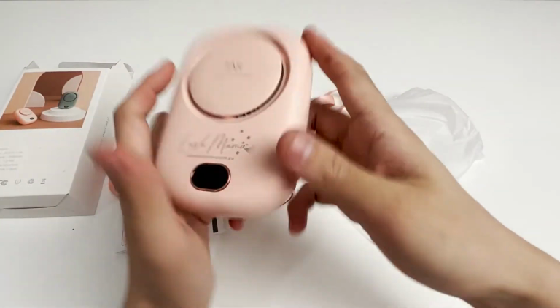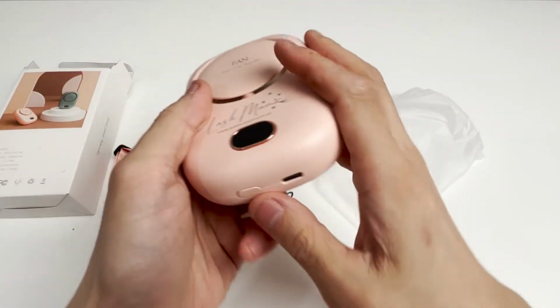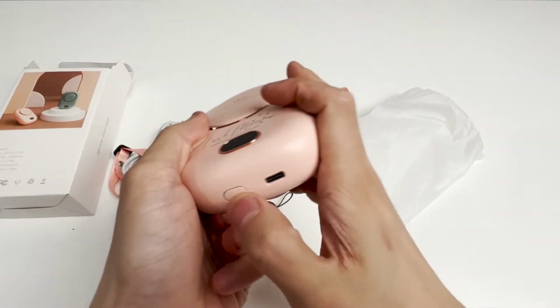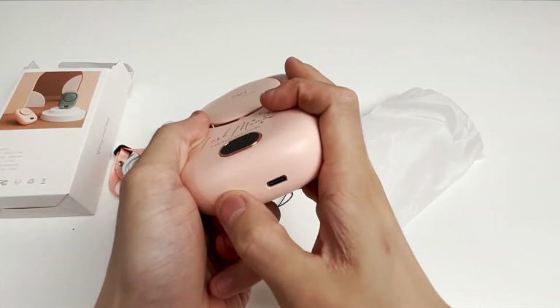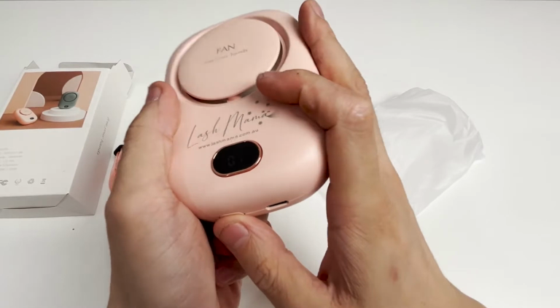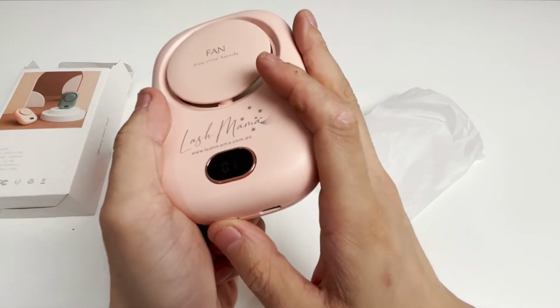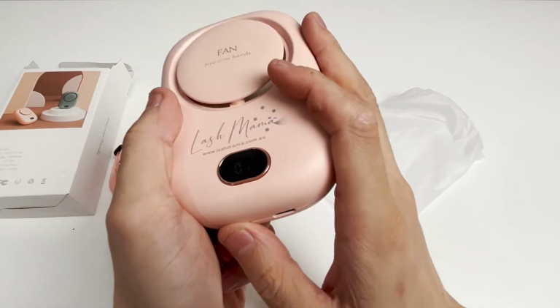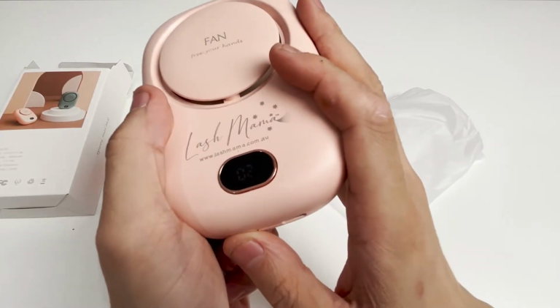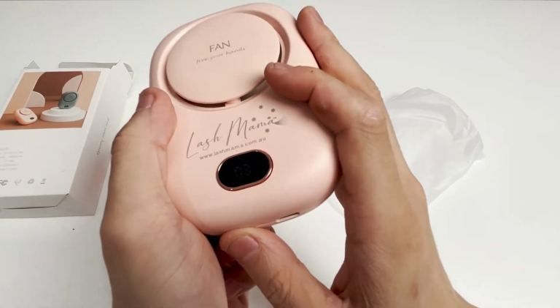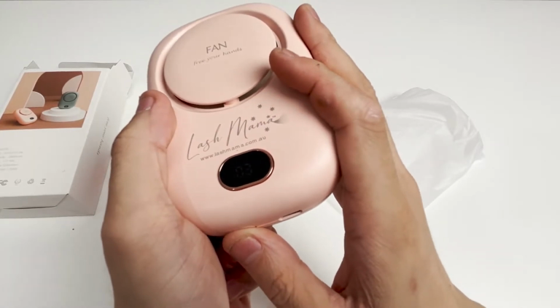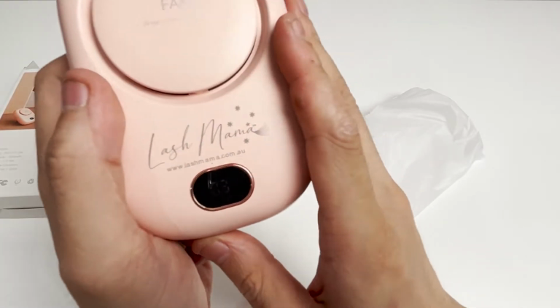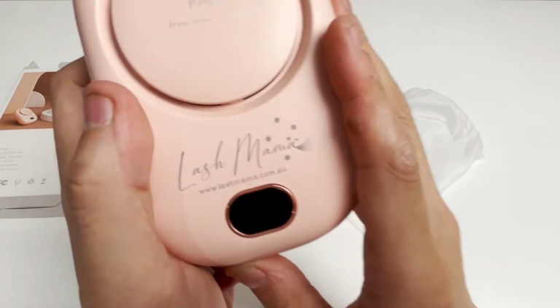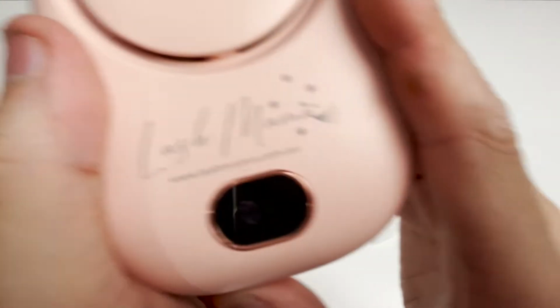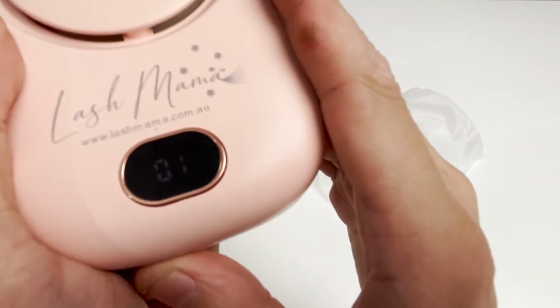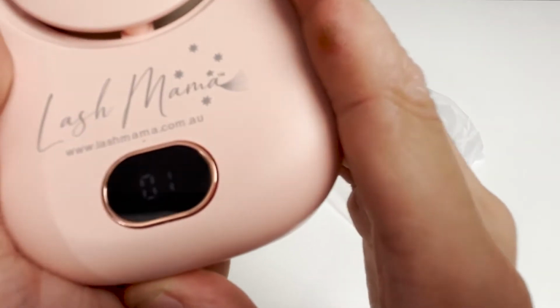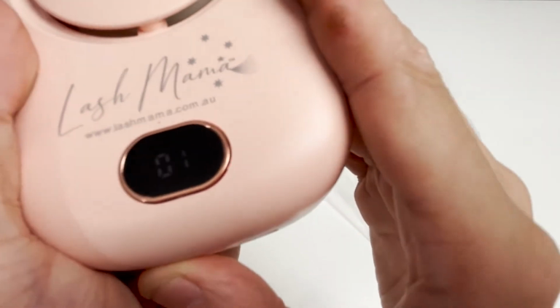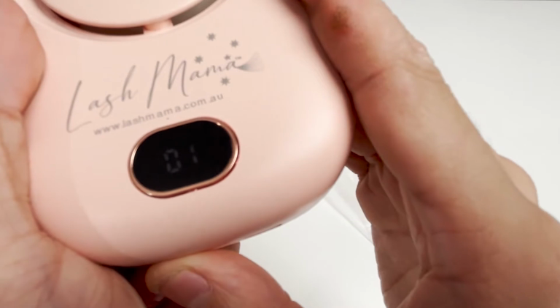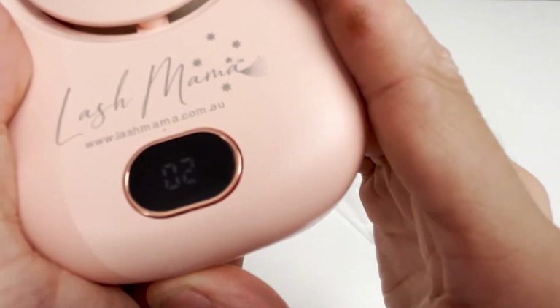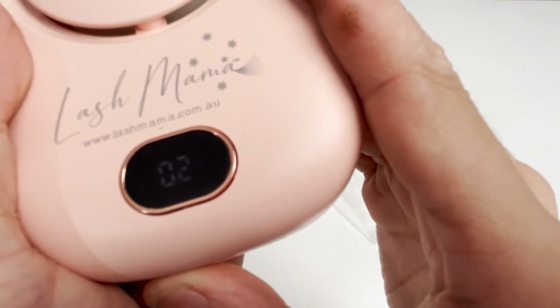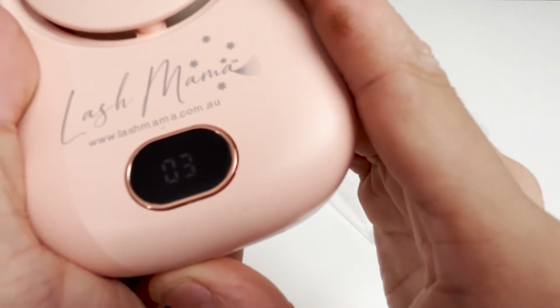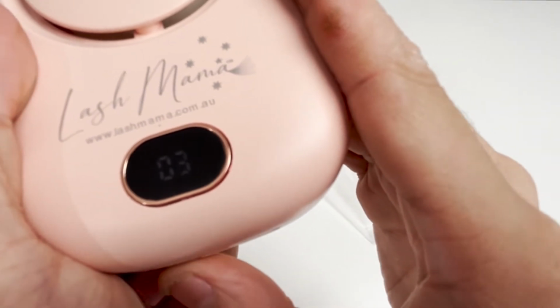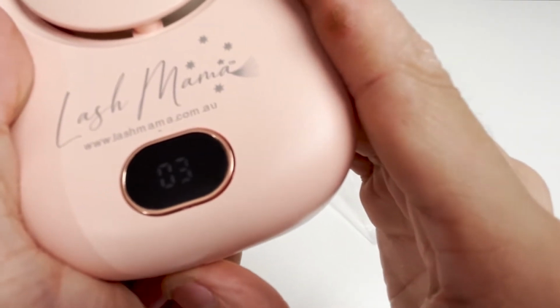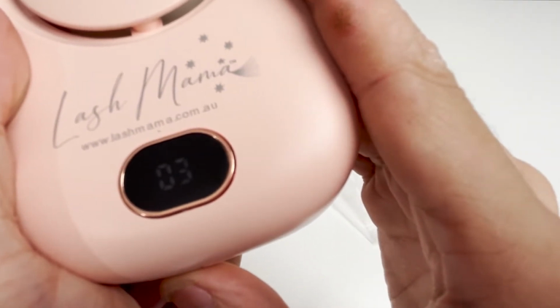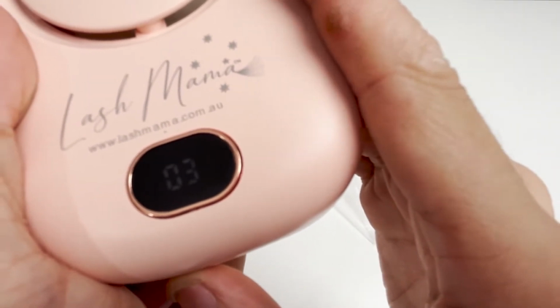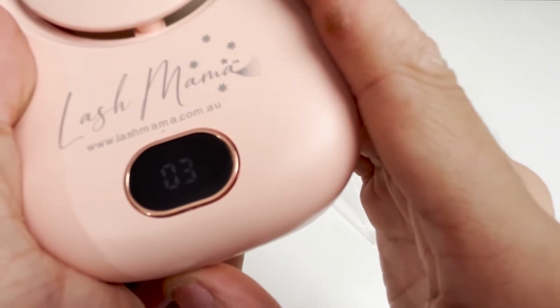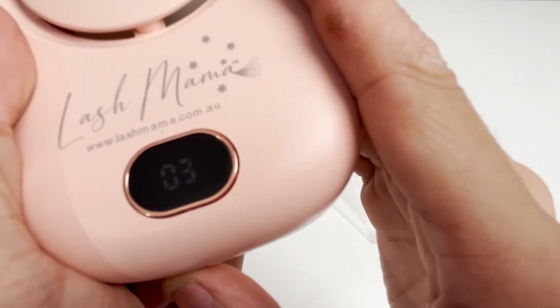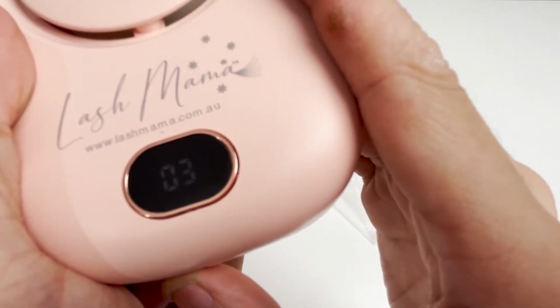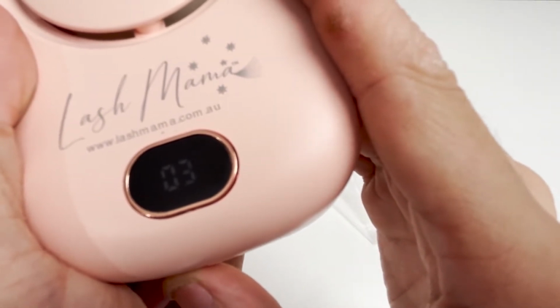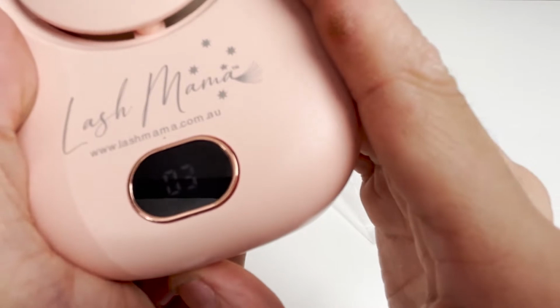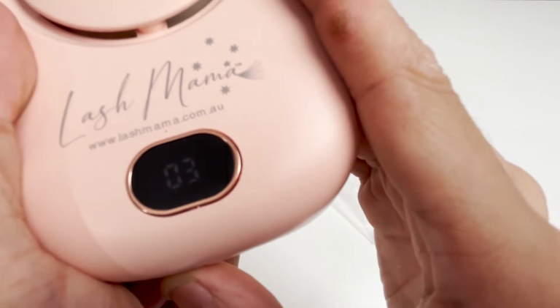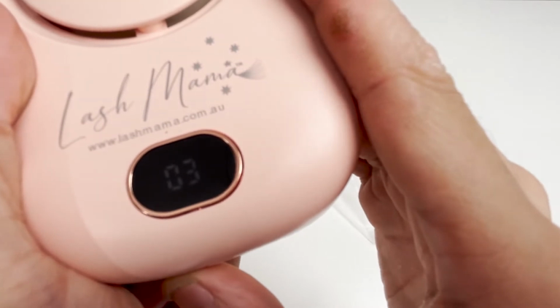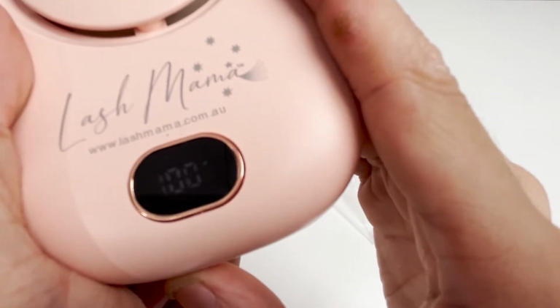Press the switch key and the fan starts to work. Press it again to turn on the second speed — we can listen to the sound of the fan when it is working. This is the digital display of the fan; it can display the gears of the wind speed, and there are 3 gears in total.